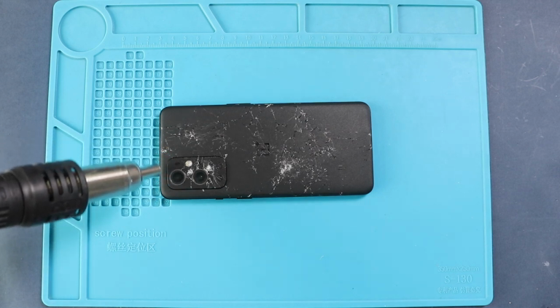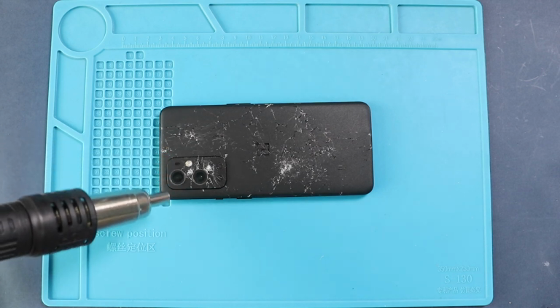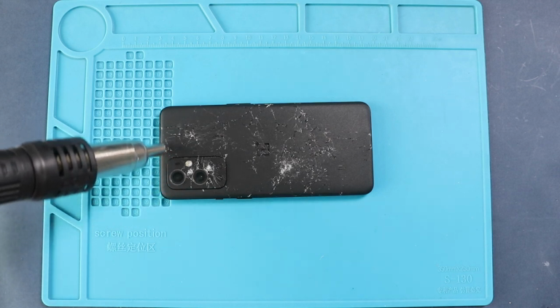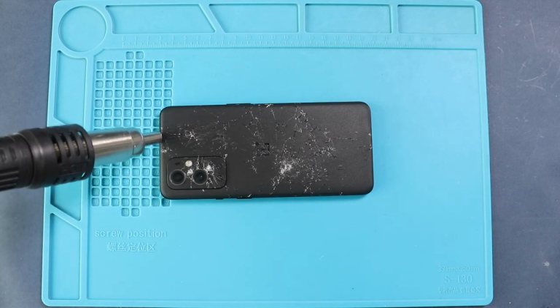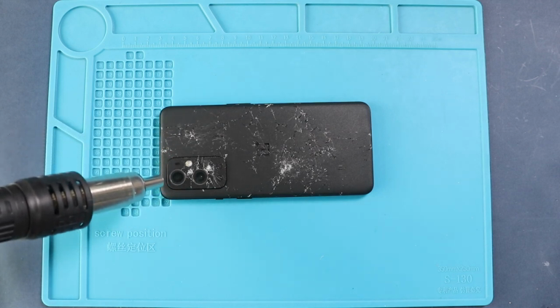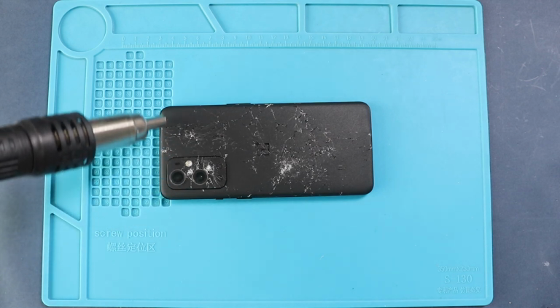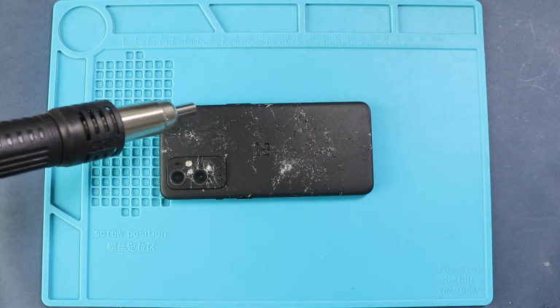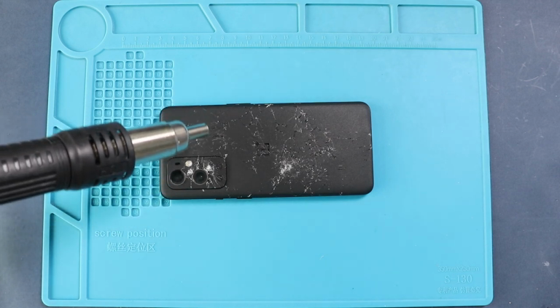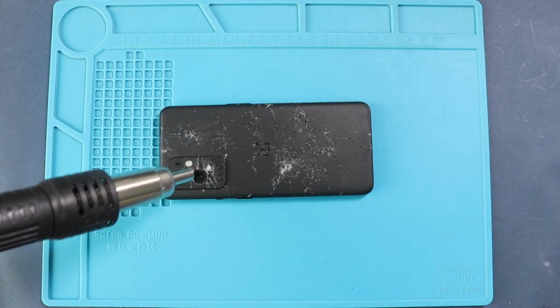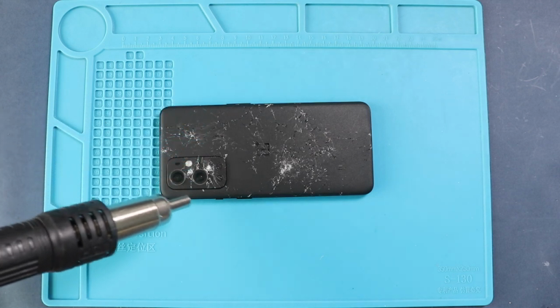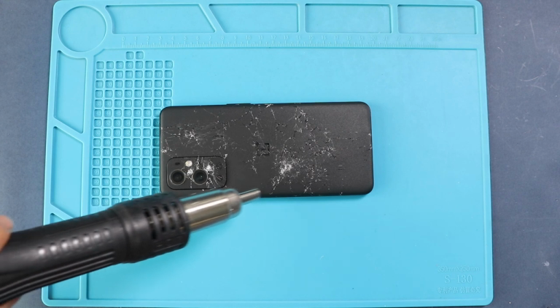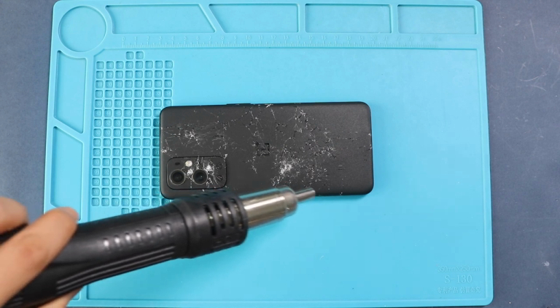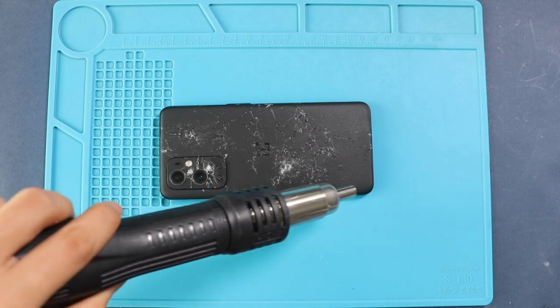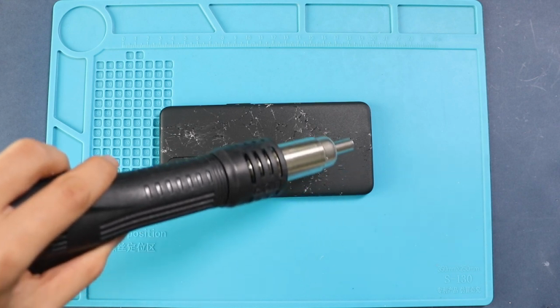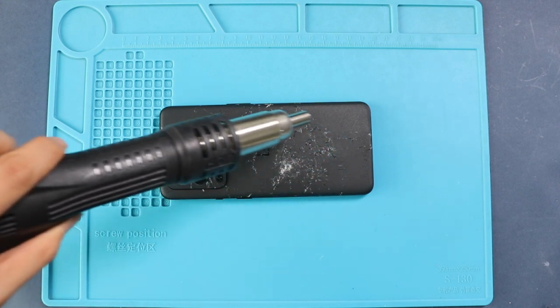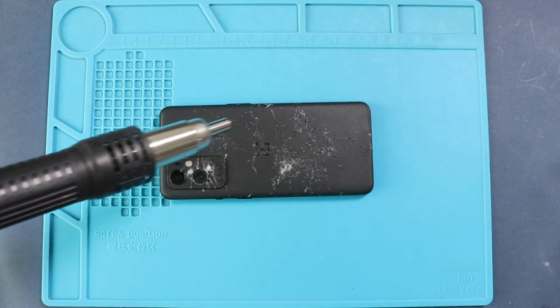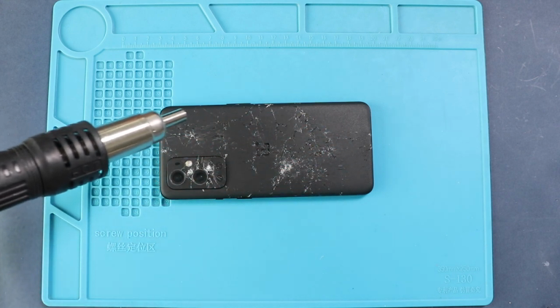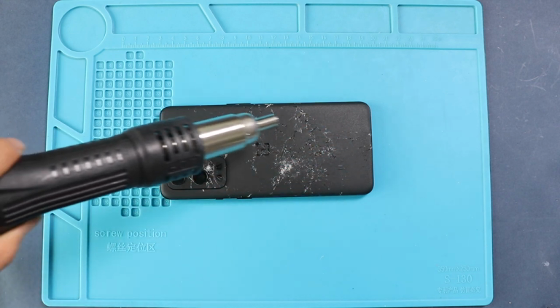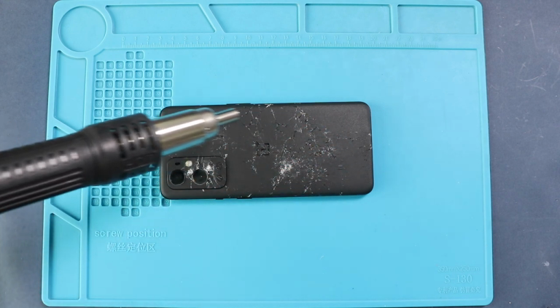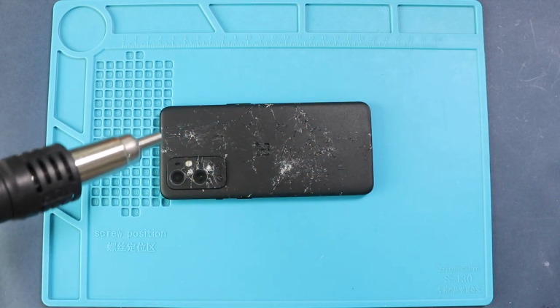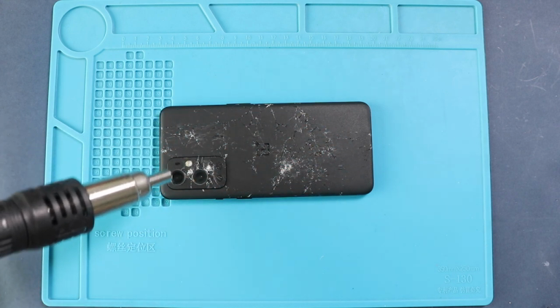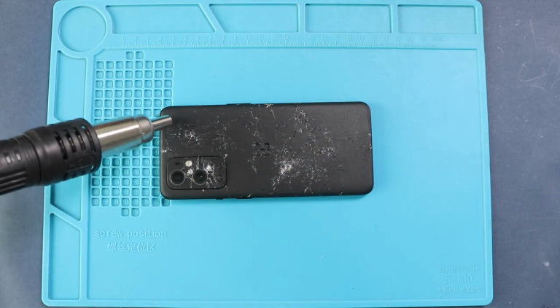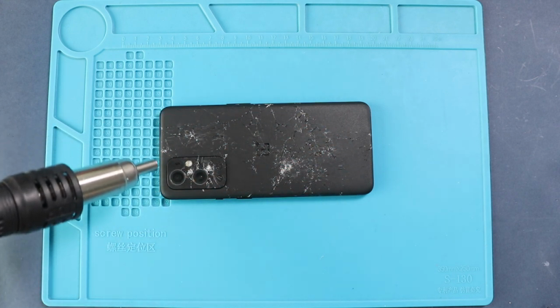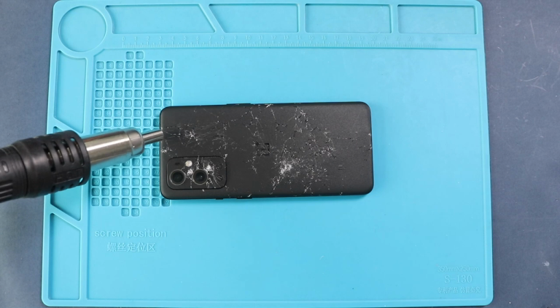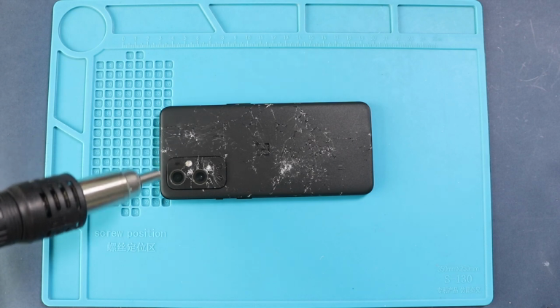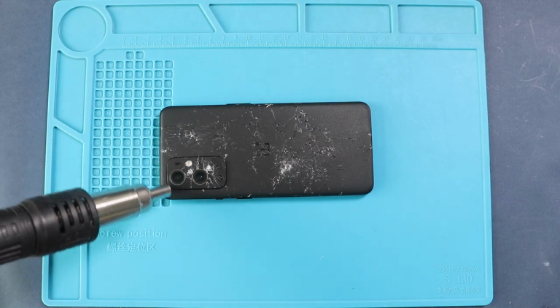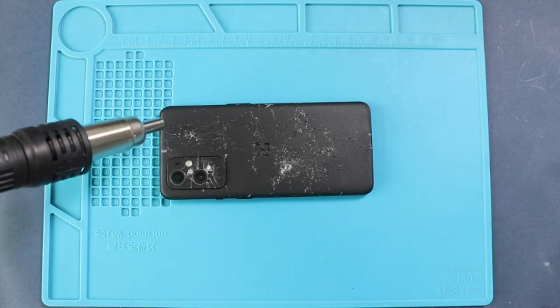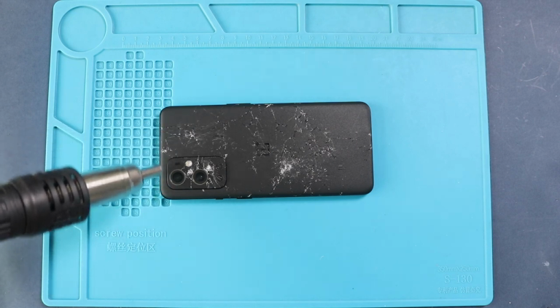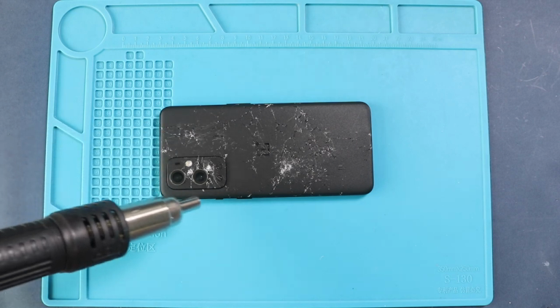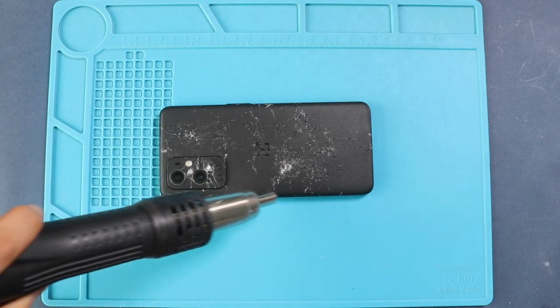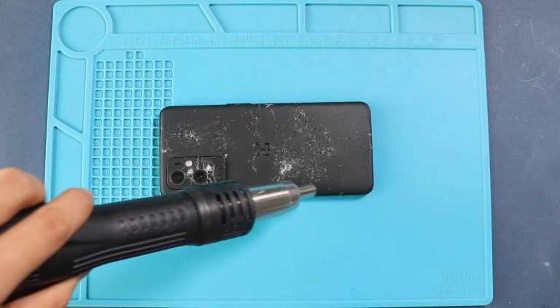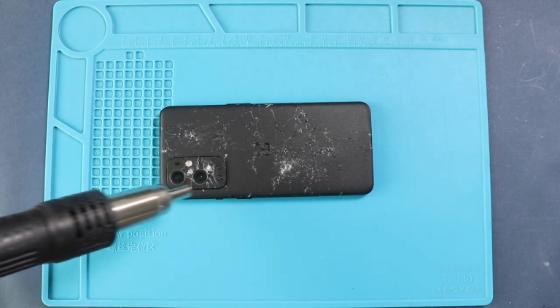First, to take out the back cover, it needs to be heated gently around the back cover edges until the pasted adhesive becomes soft. For this, we are using a heat gun. Carefully work around the edges and apply heat to soften the glue on the back cover. Alternatively, you can use a heat pad or hair dryer.